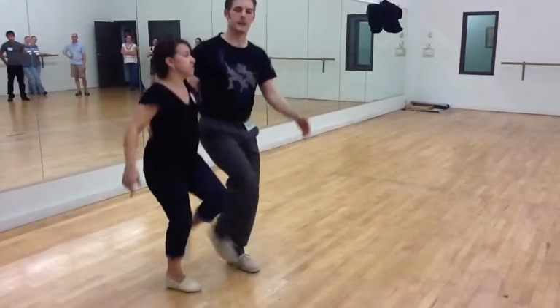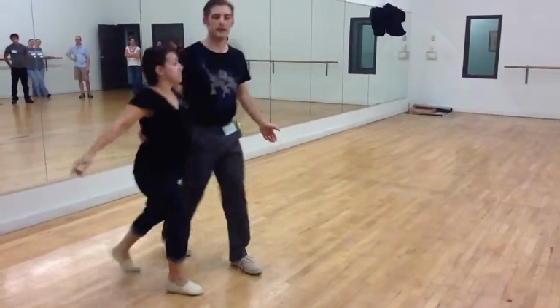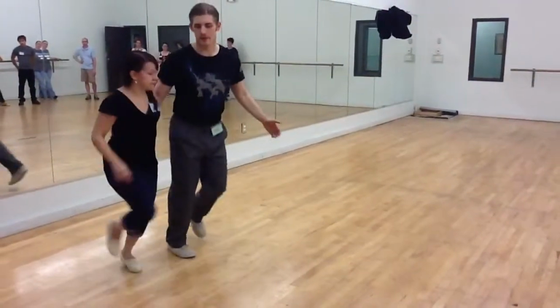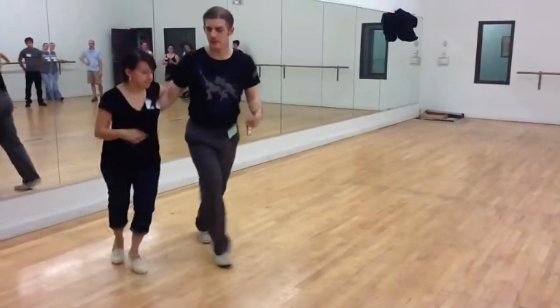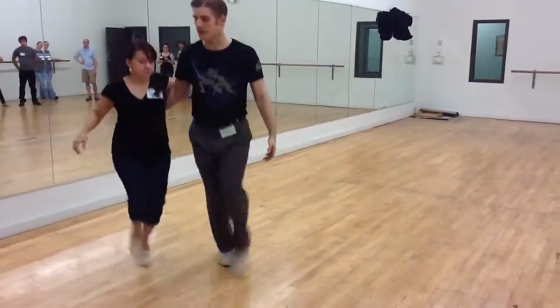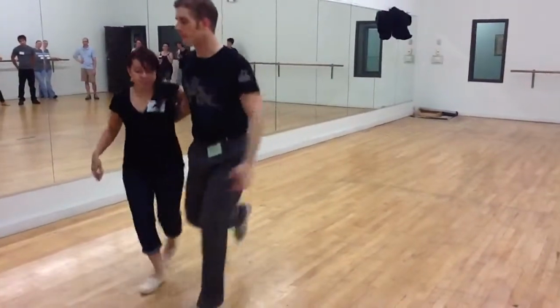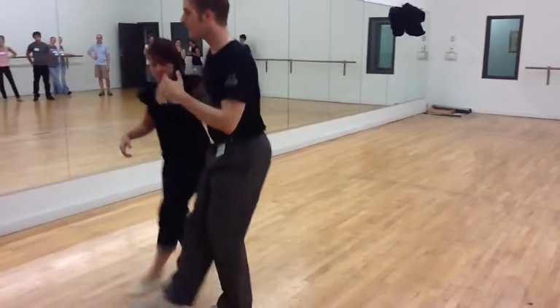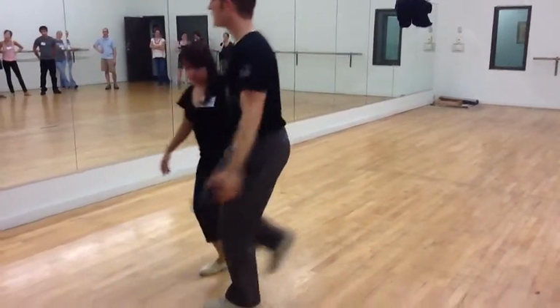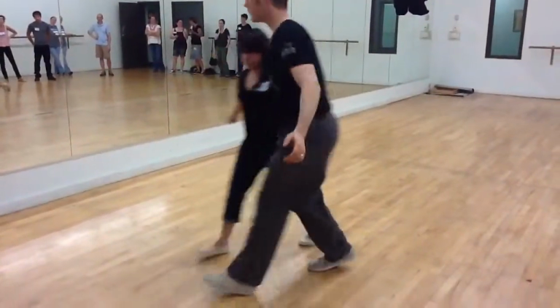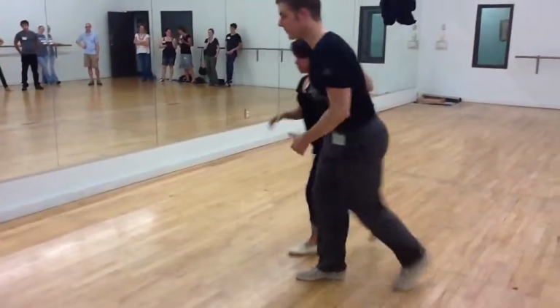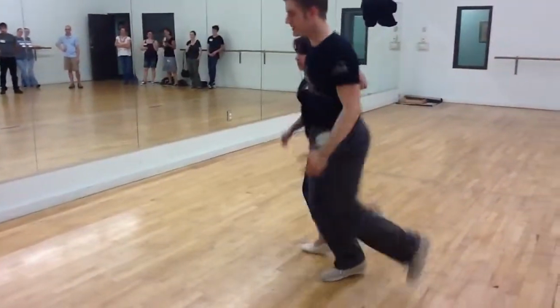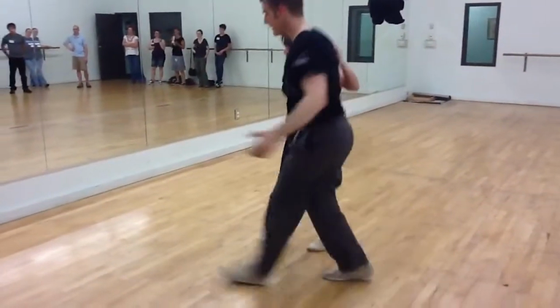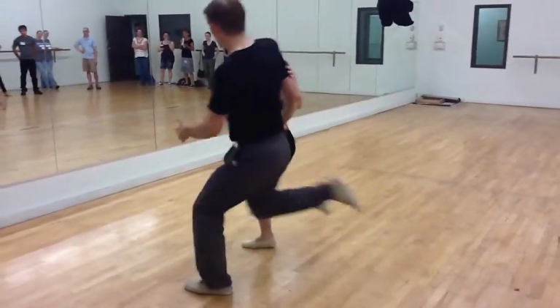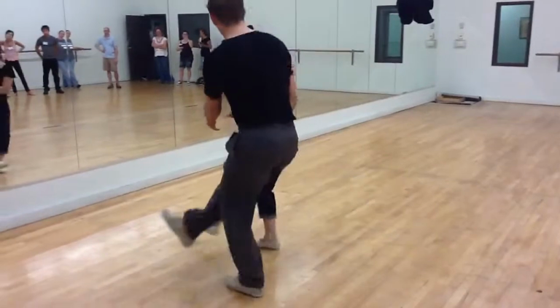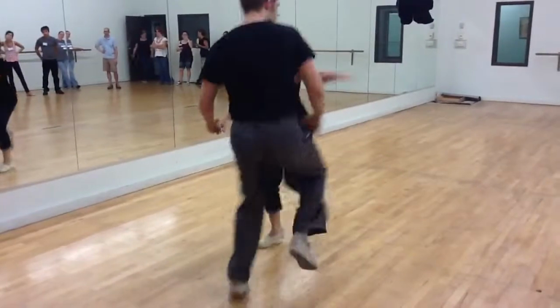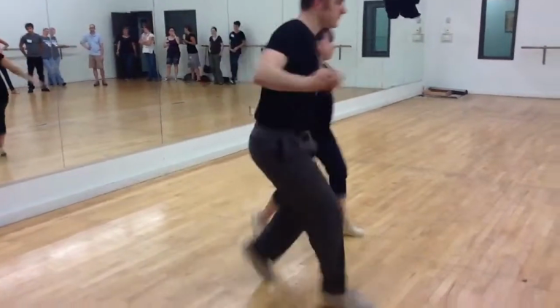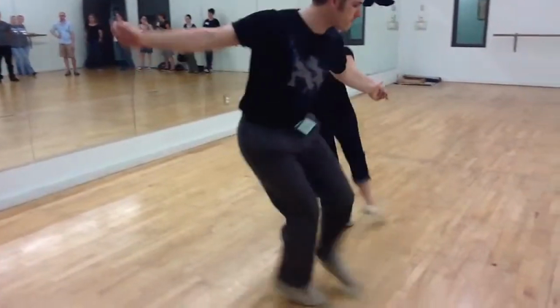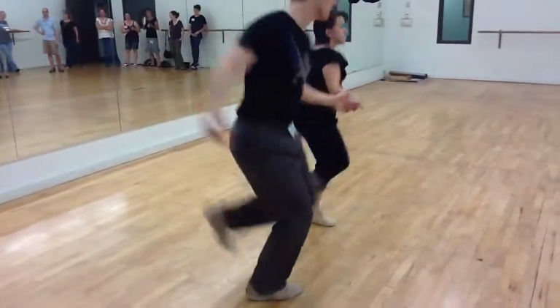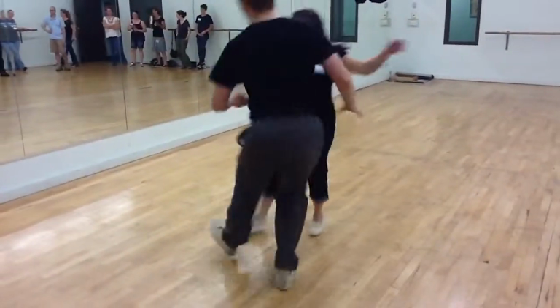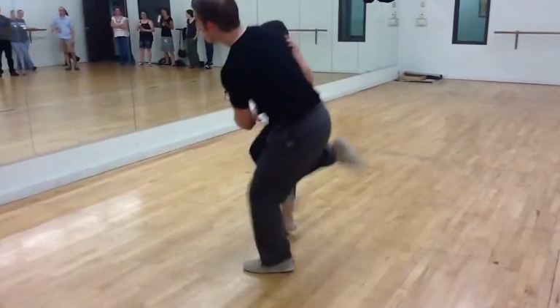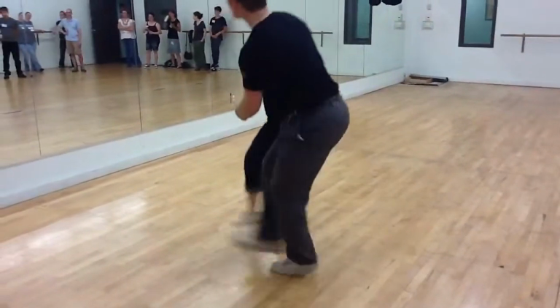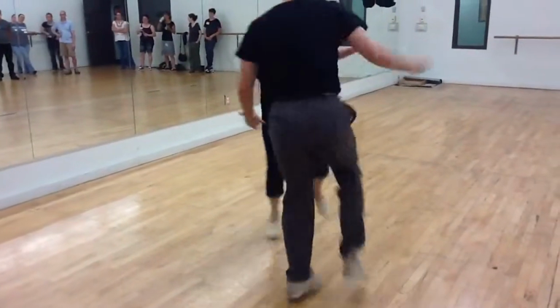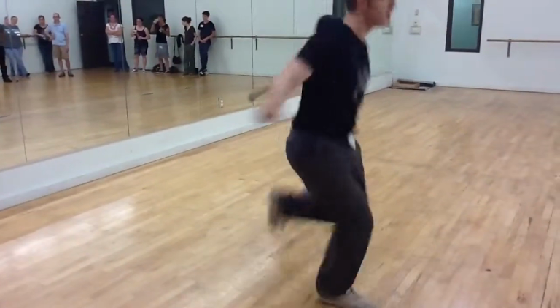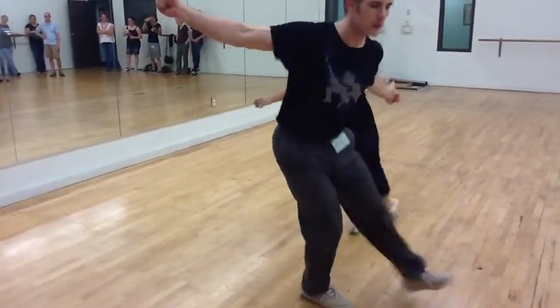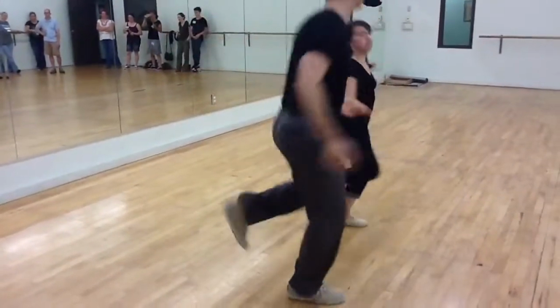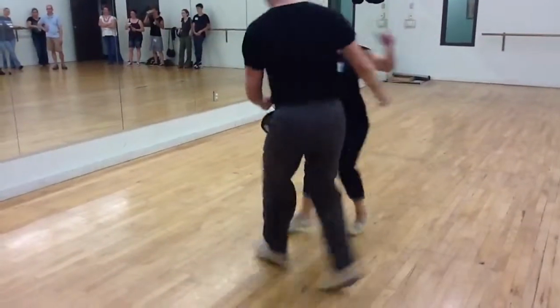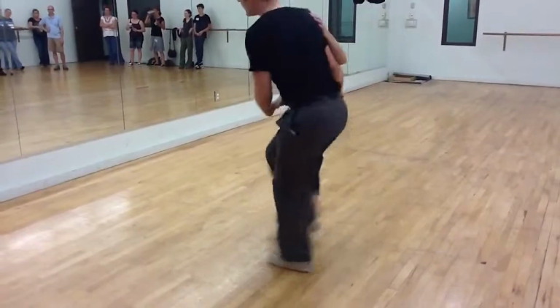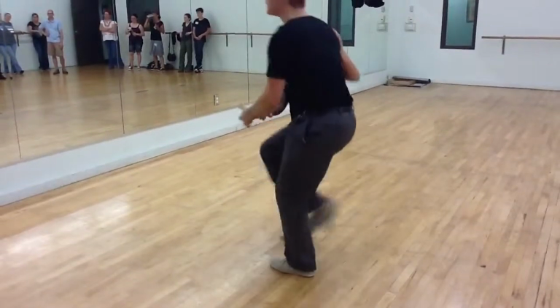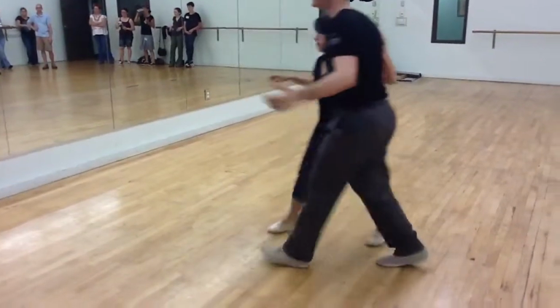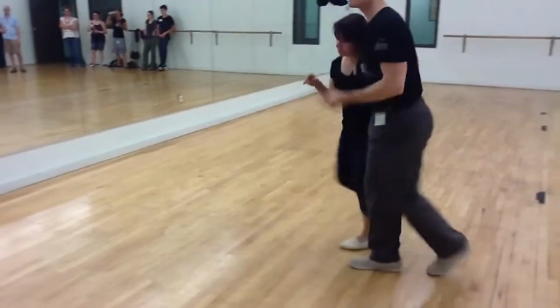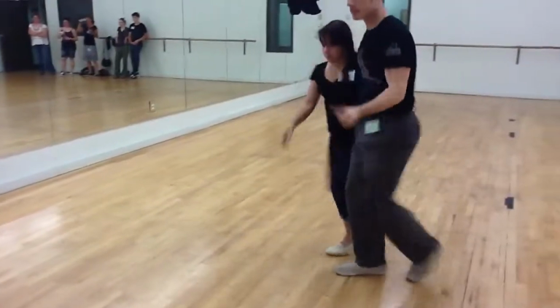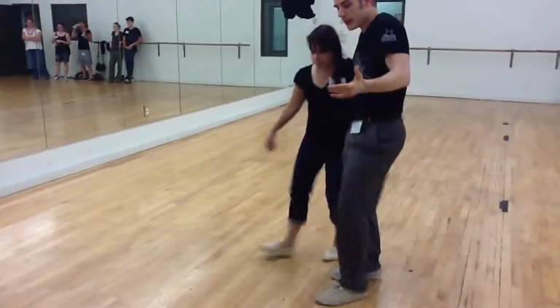Again, from a different angle. We have boom, ha, hey. We have a rock step kick, kicking through. Boom, hey, ho, ha, ho. Hey, ho, ha, boom, boom, boom.